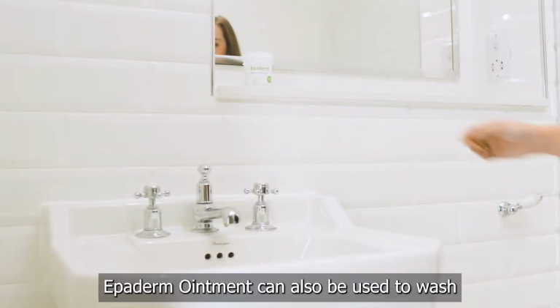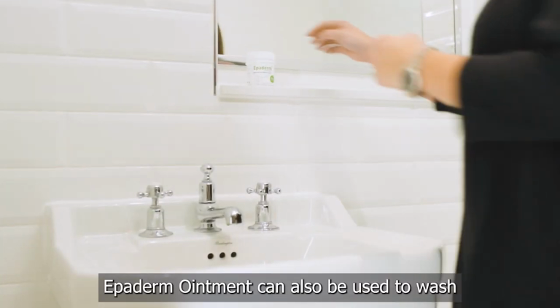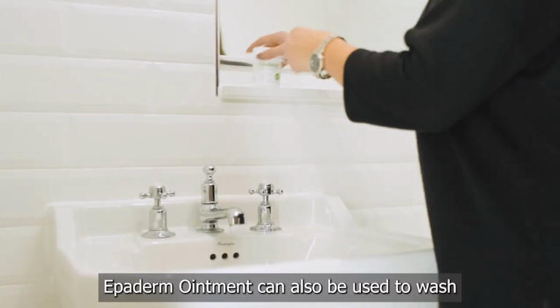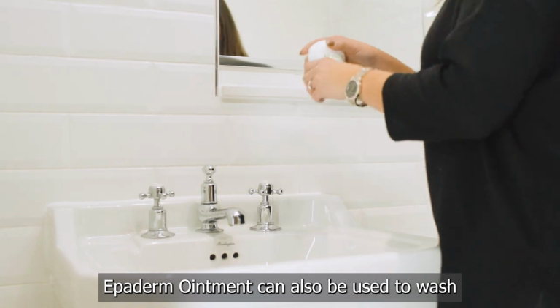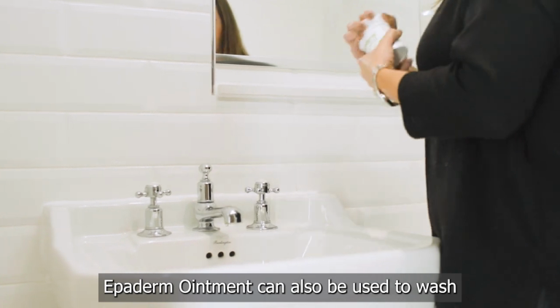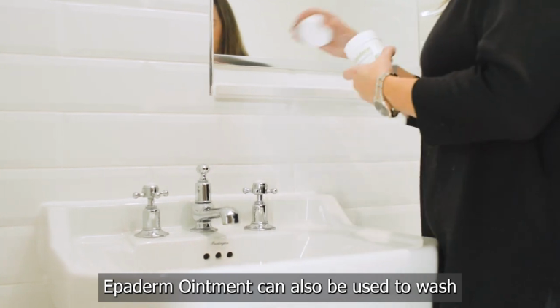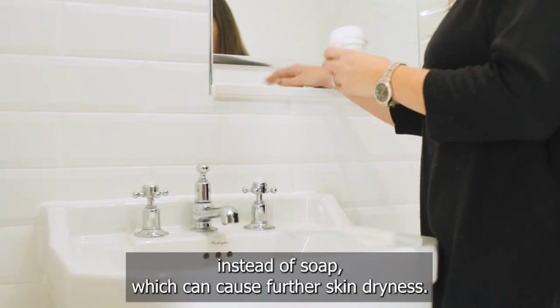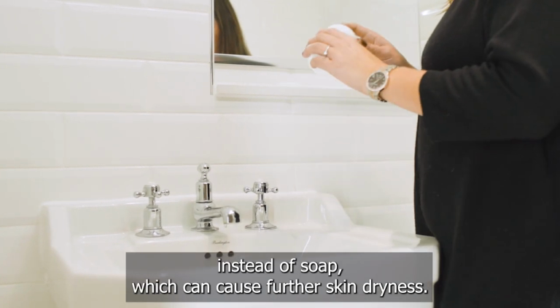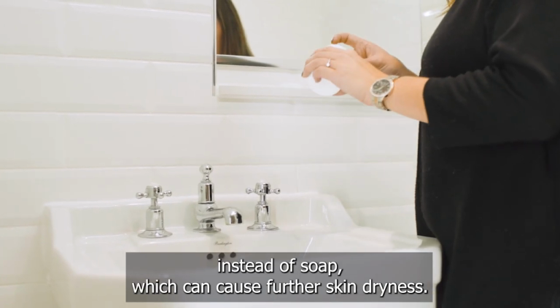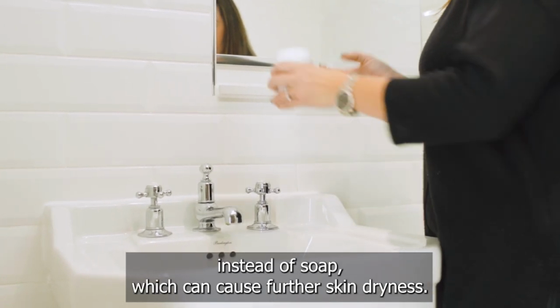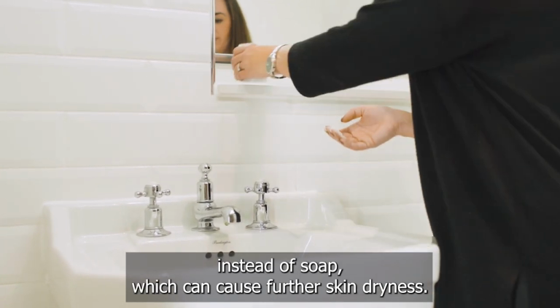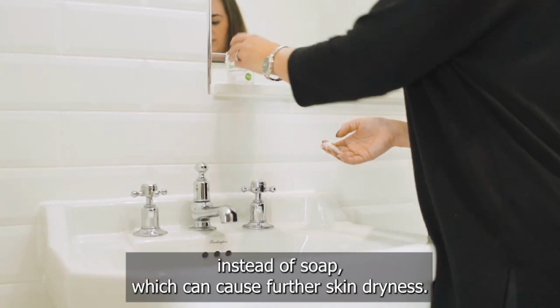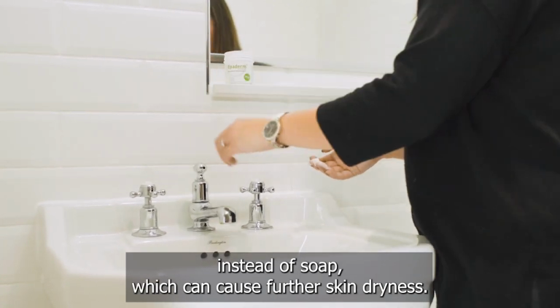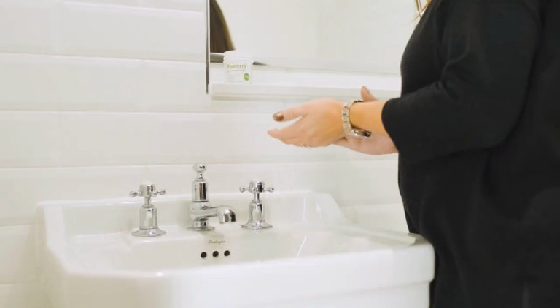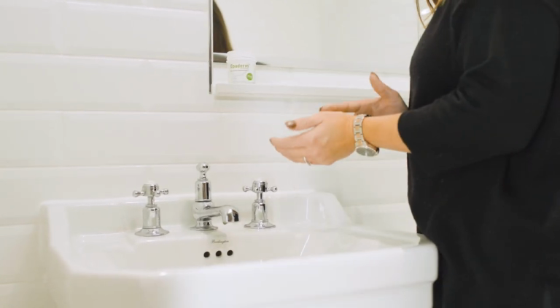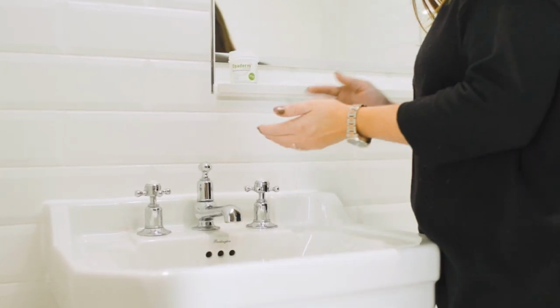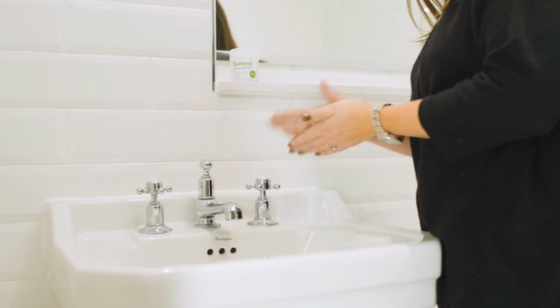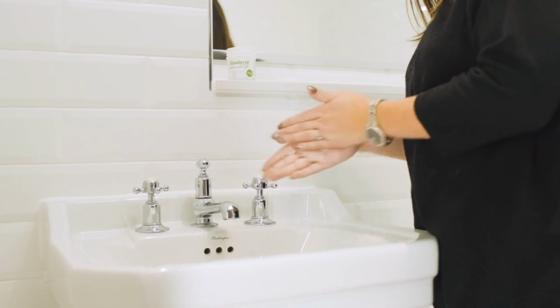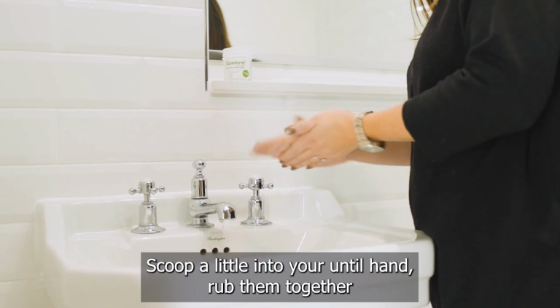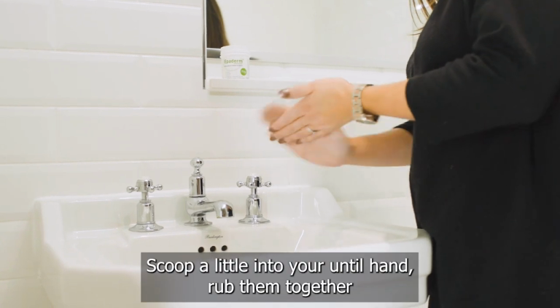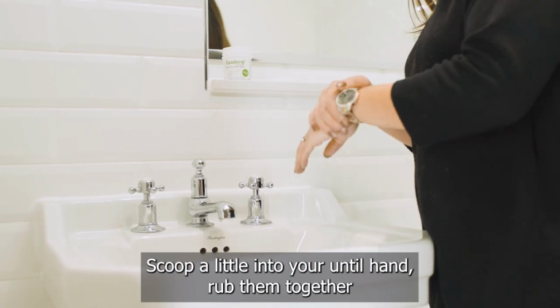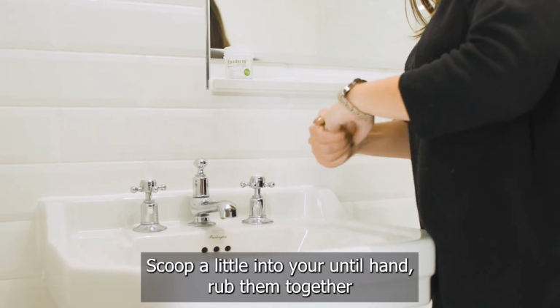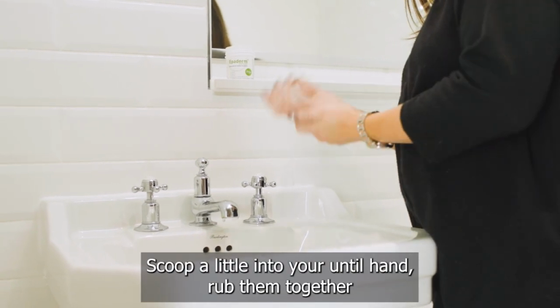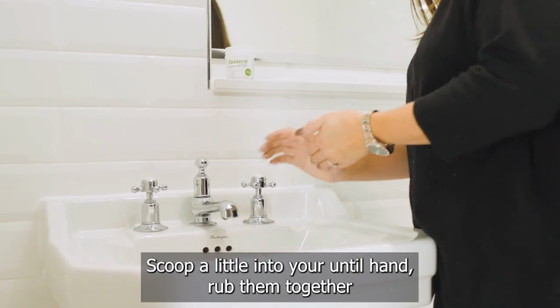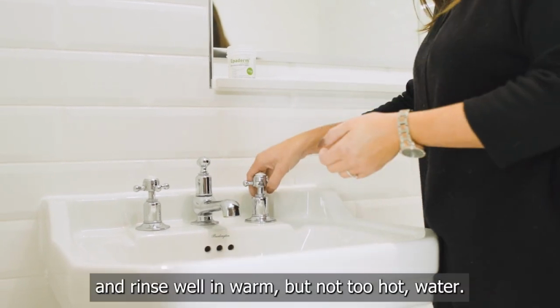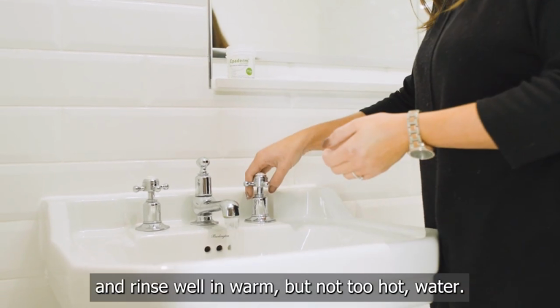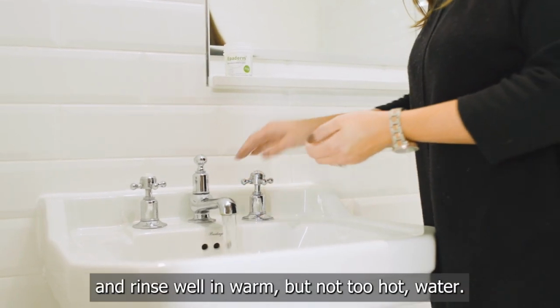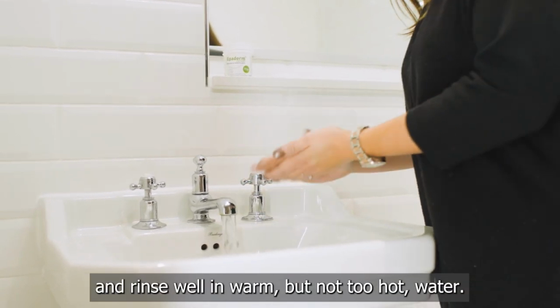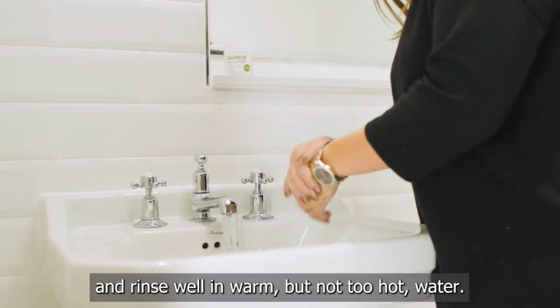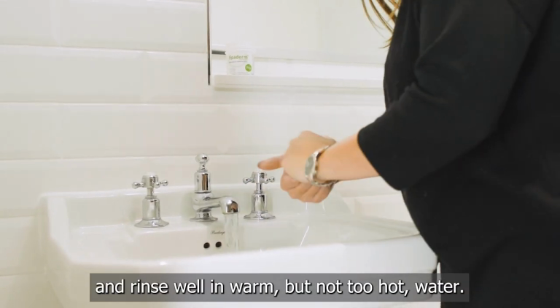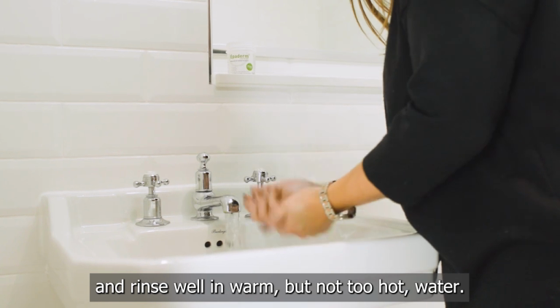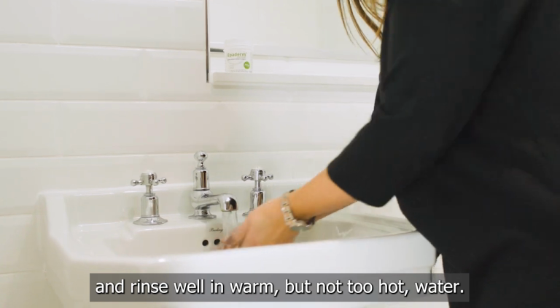Epiderm ointment can also be used to wash instead of soap, which can cause further skin dryness. Scoop a little into your hand, rub them together and rinse well in warm, but not too hot, water.